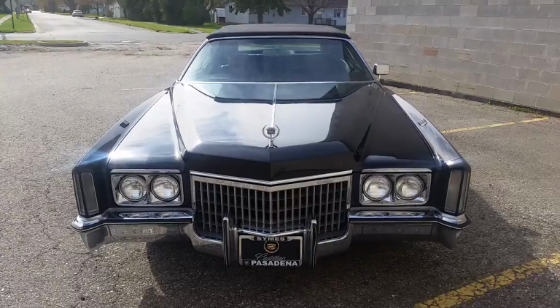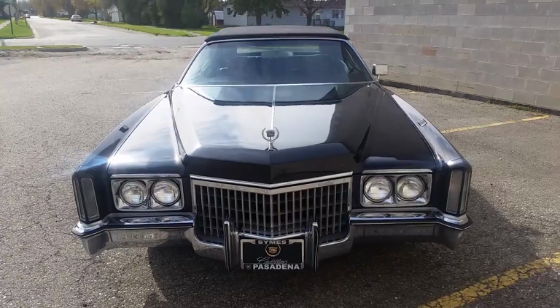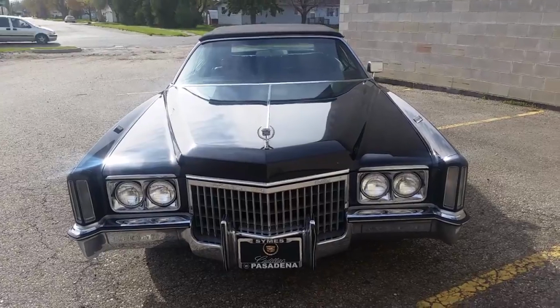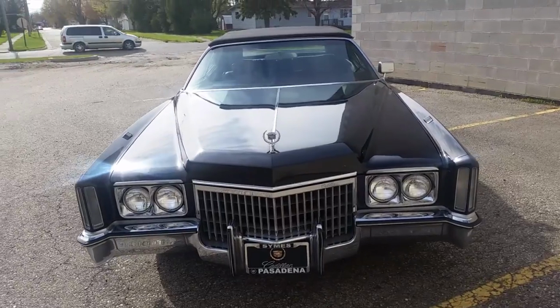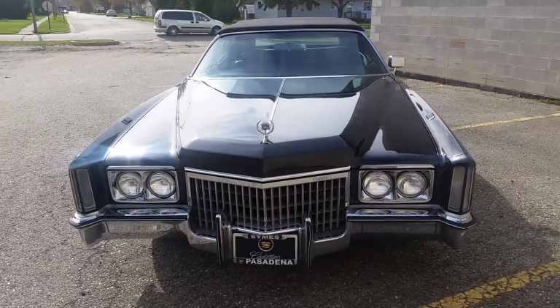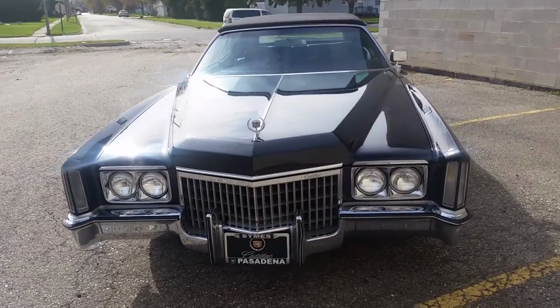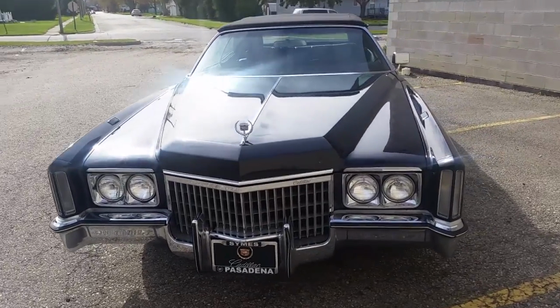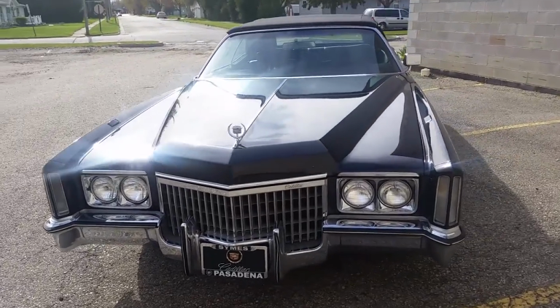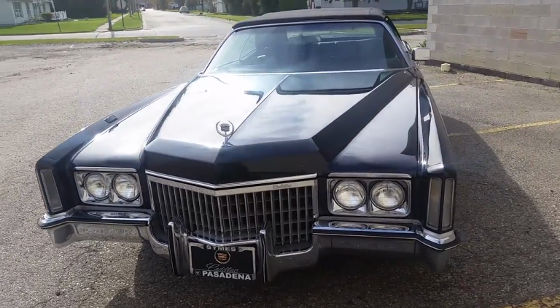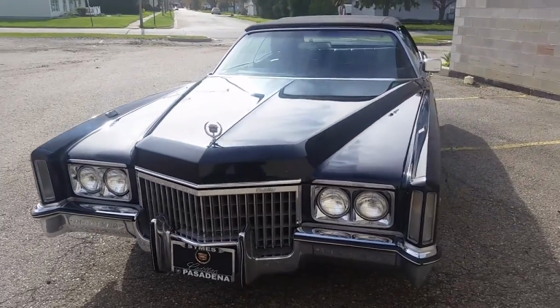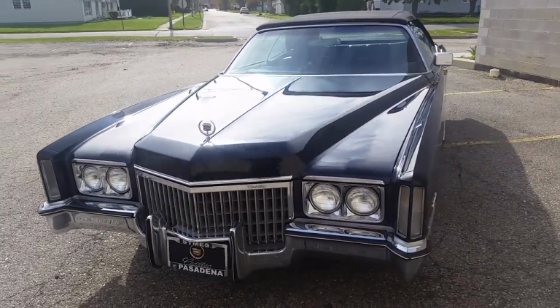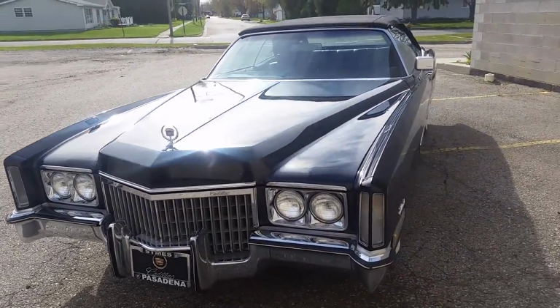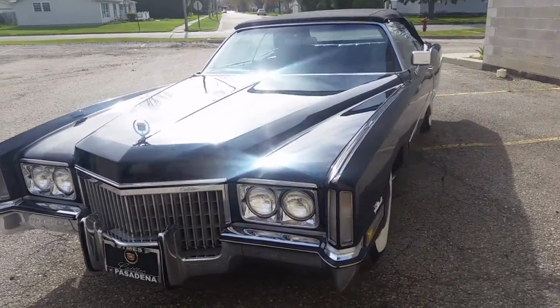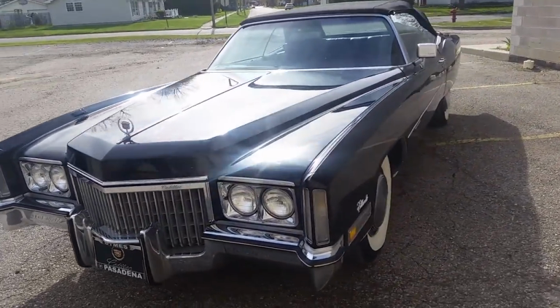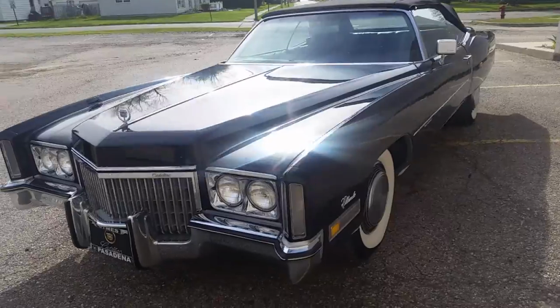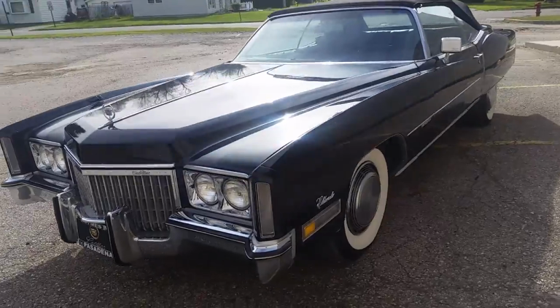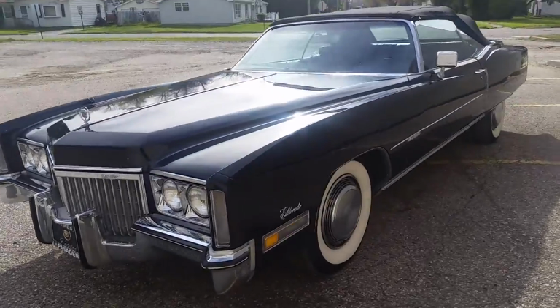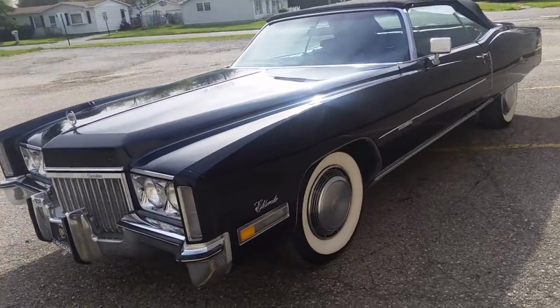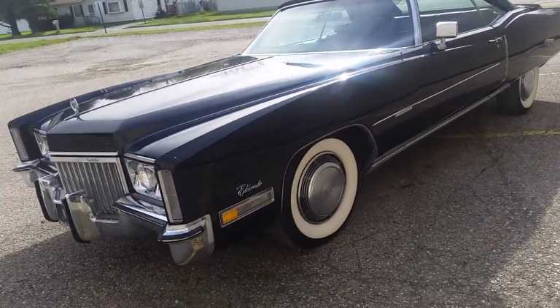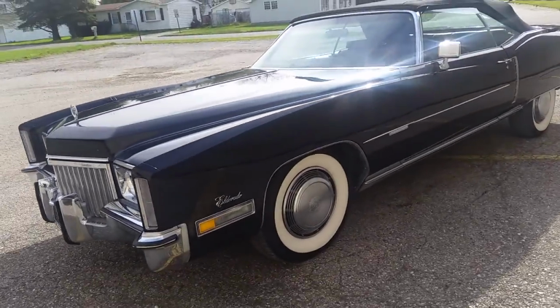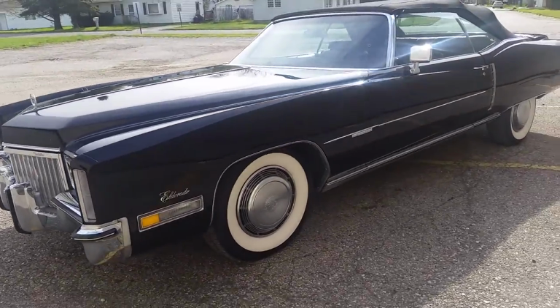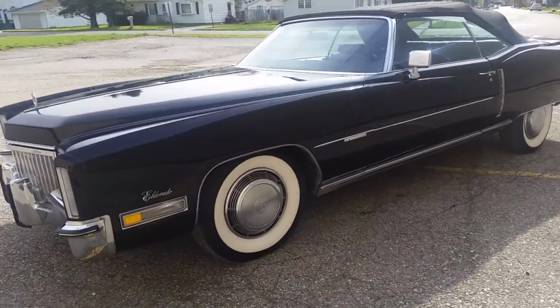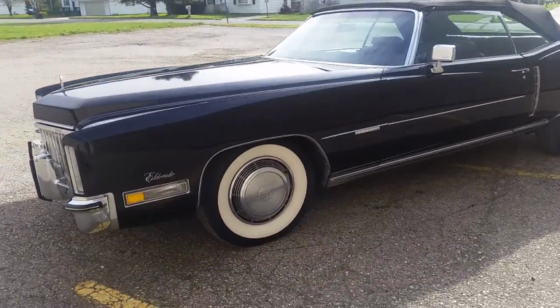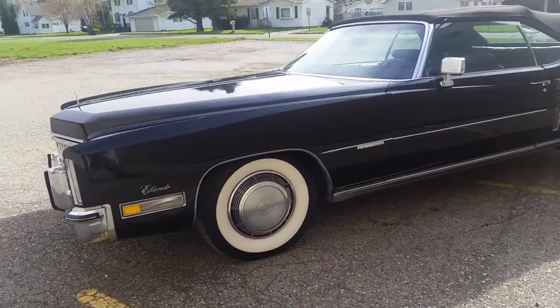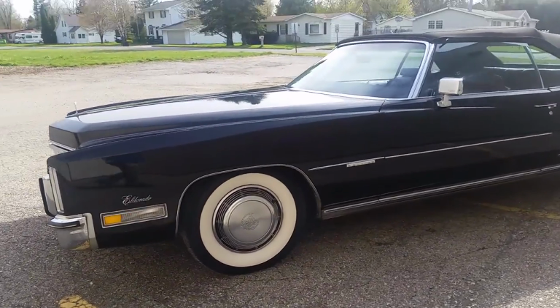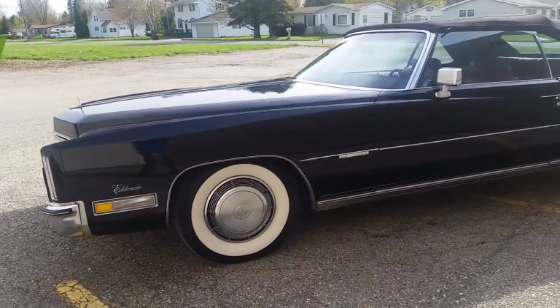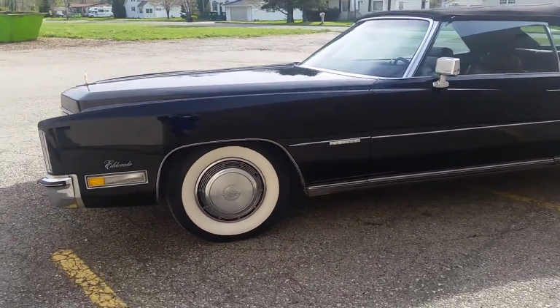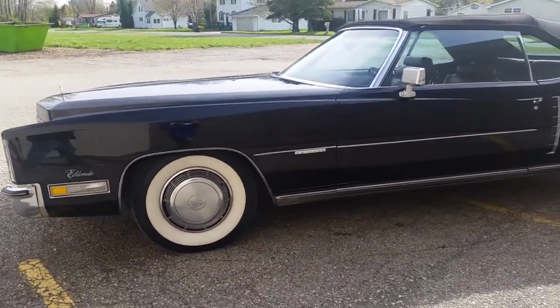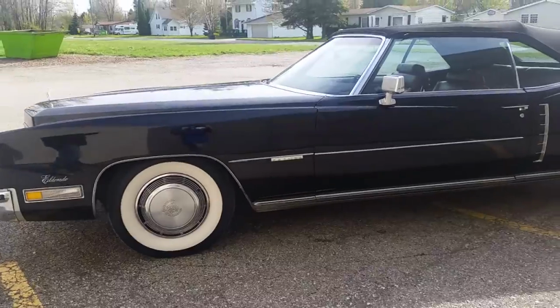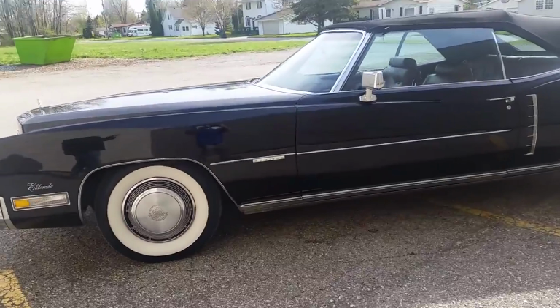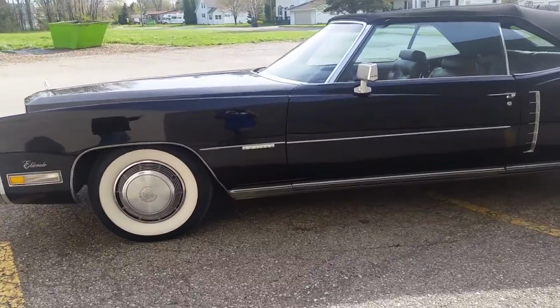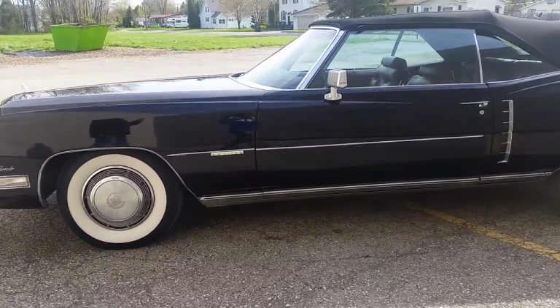Hello everybody, my name is Gordy and this is my 1972 Eldorado convertible. This thing's for sale. It's only got 82,000 miles on it. Sharp car.